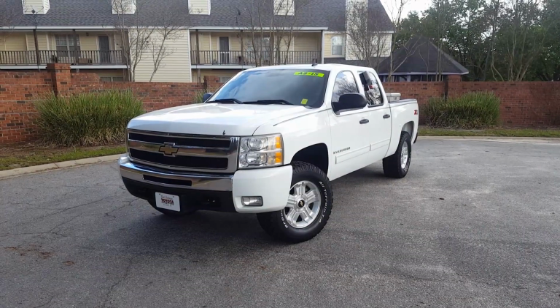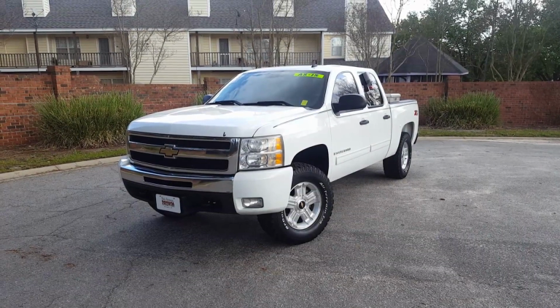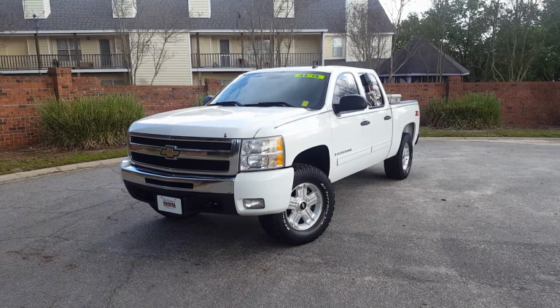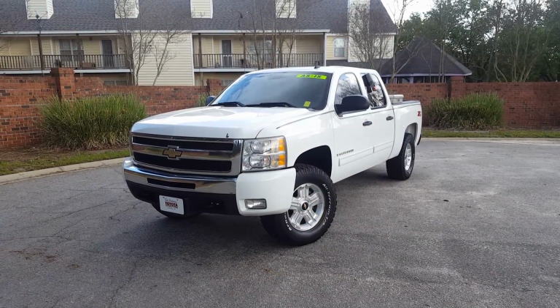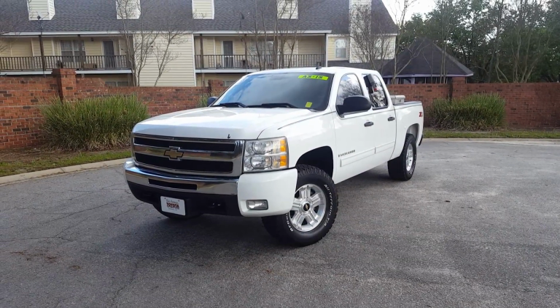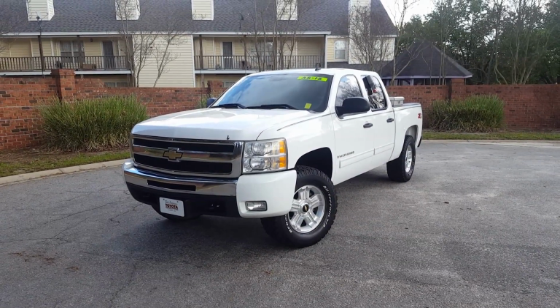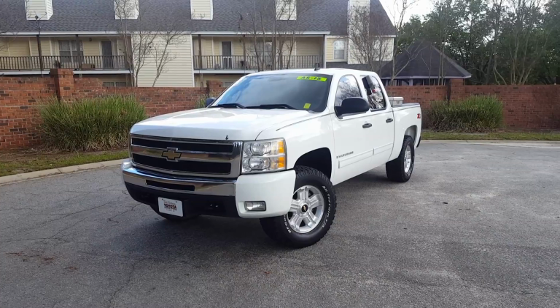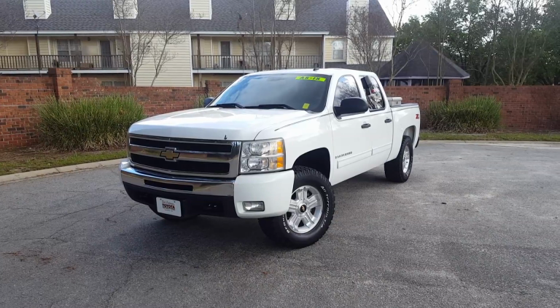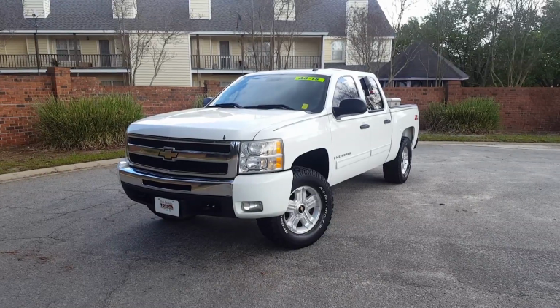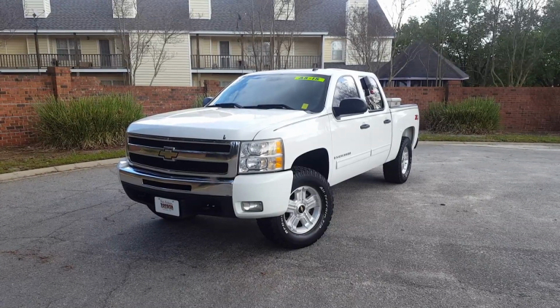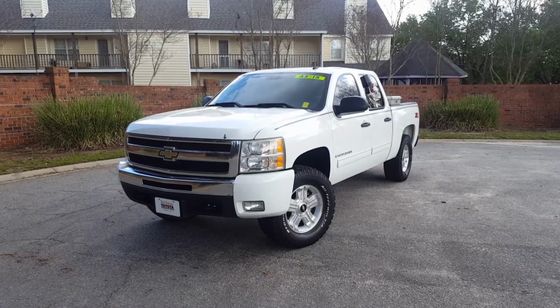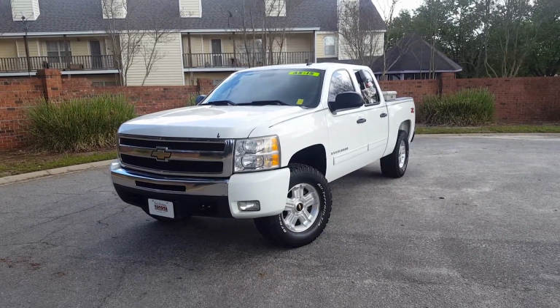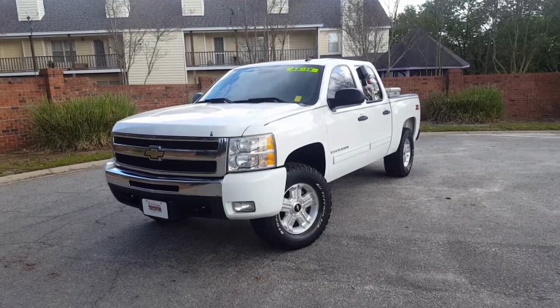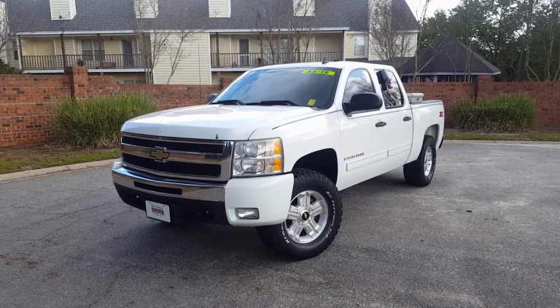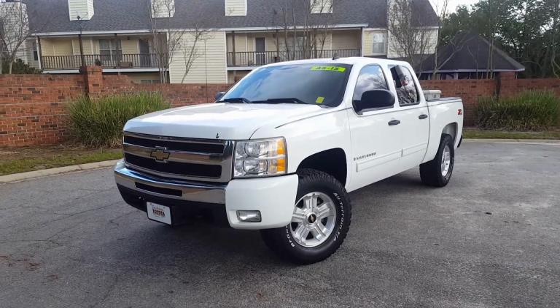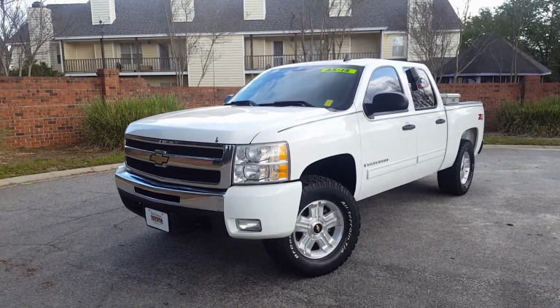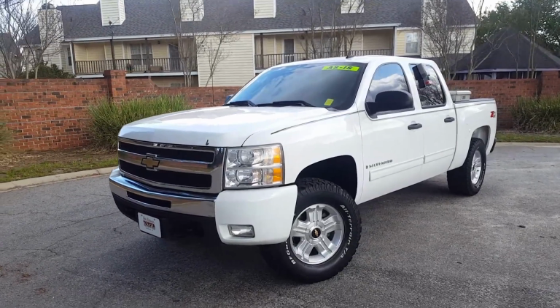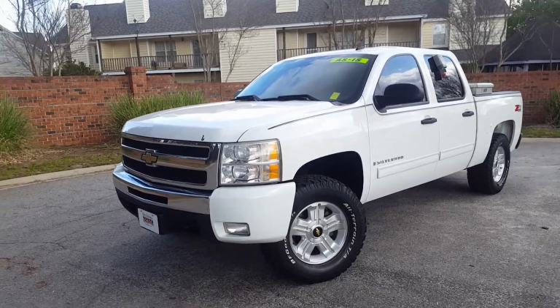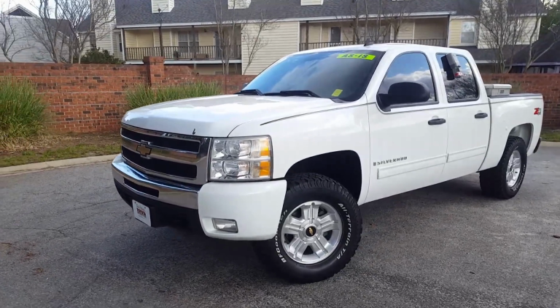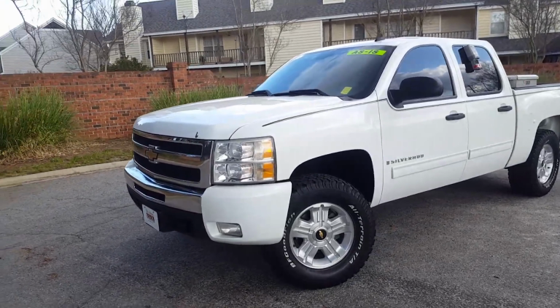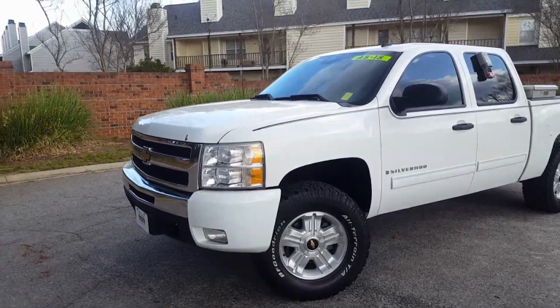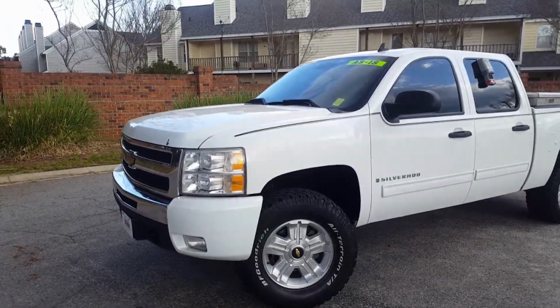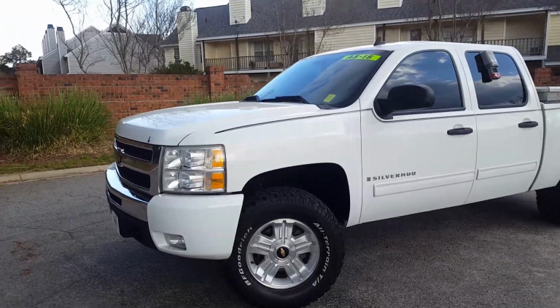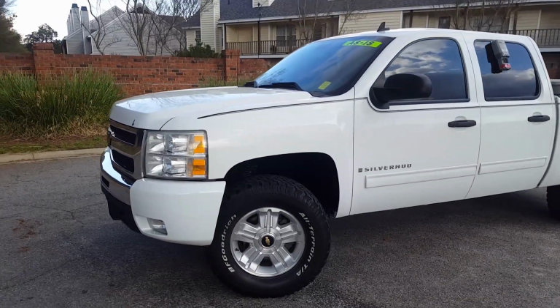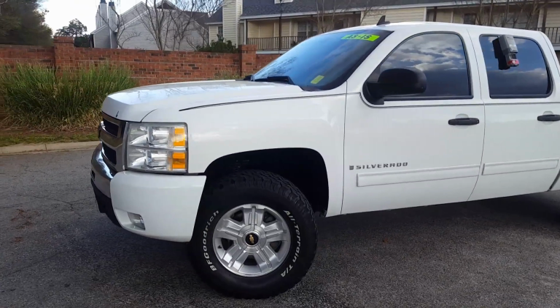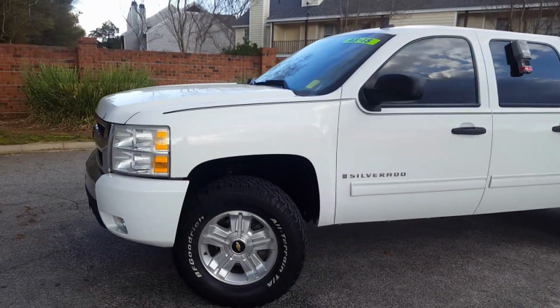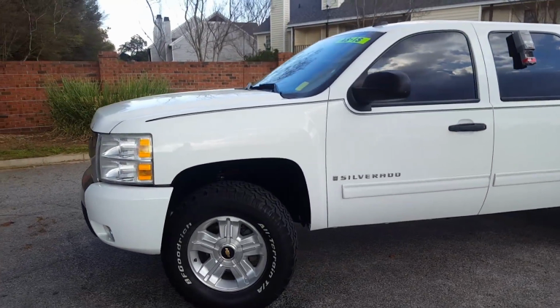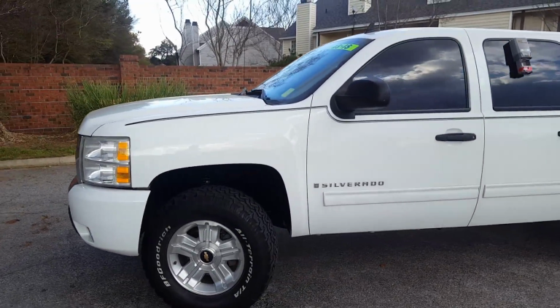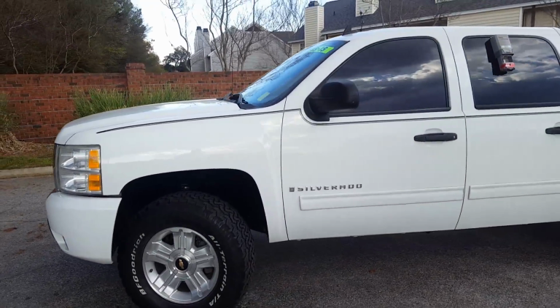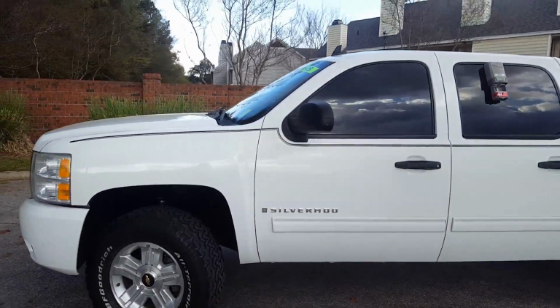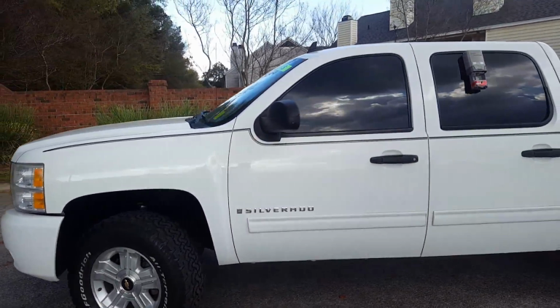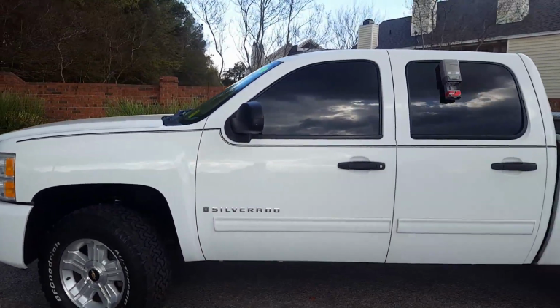Hey guys, it's Will Adams, the Carolina Car Guy, and I've got what everybody's been looking for. 2009 four-wheel drive Chevy Silverado 1500 with the Crew Cab.